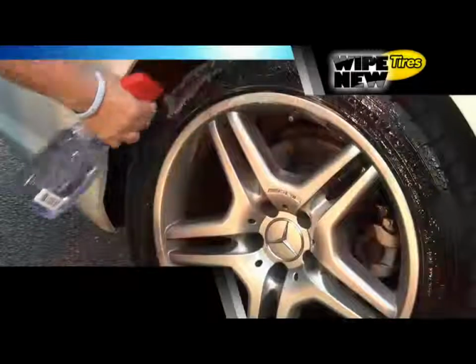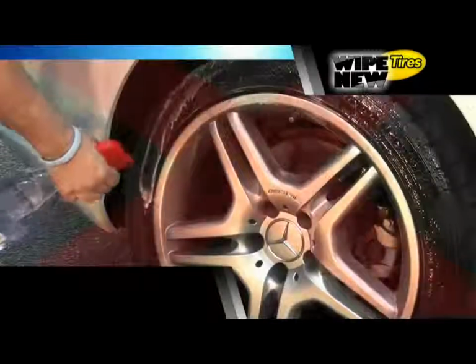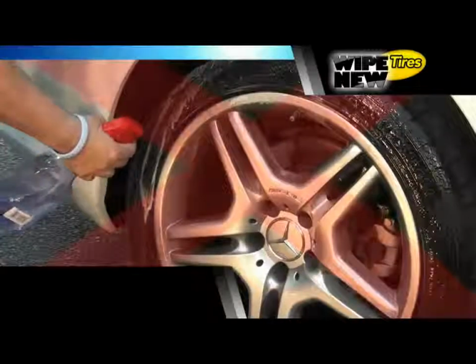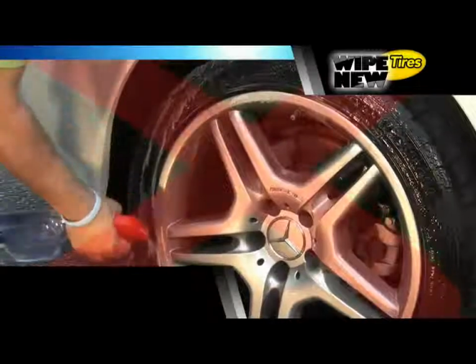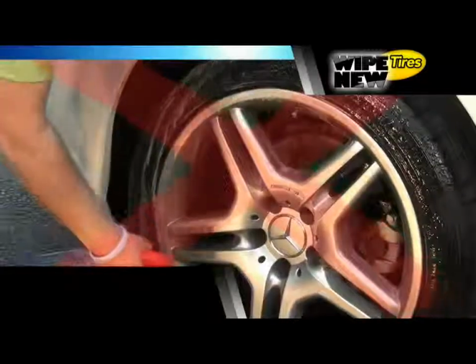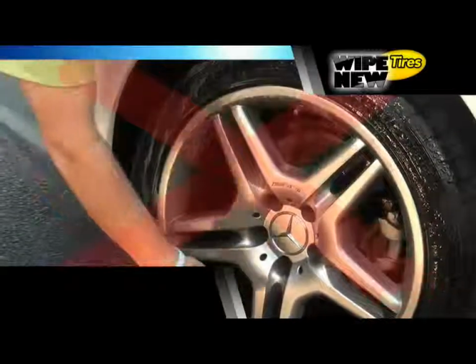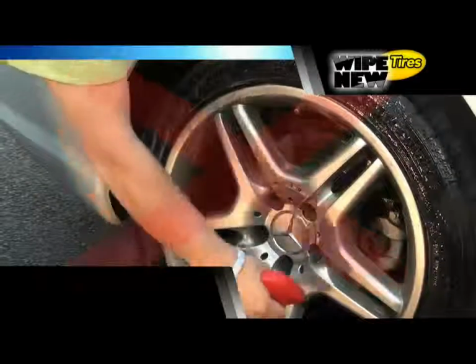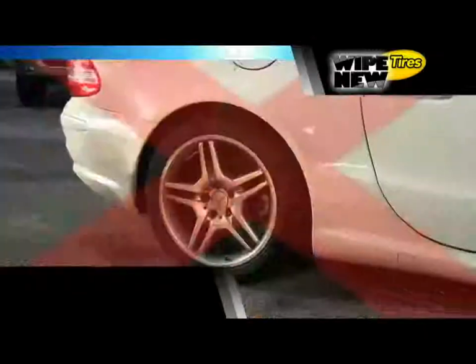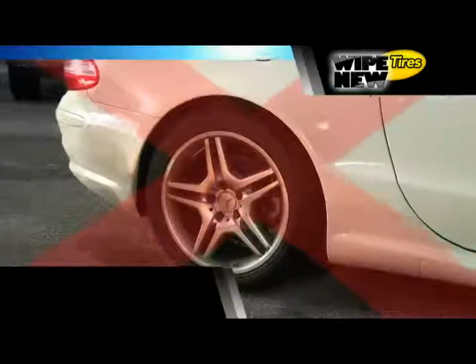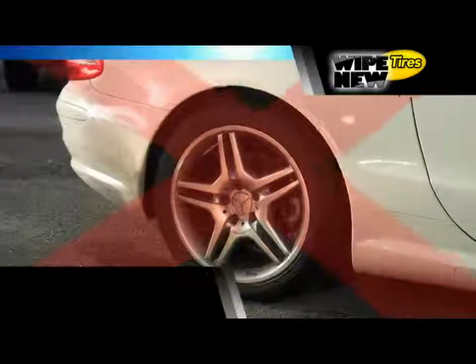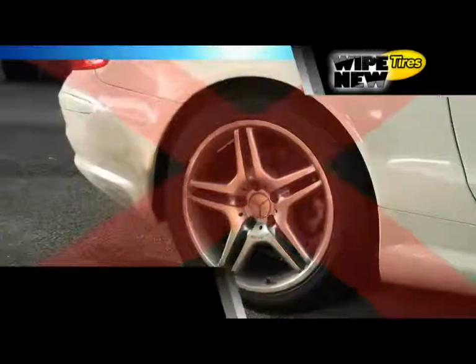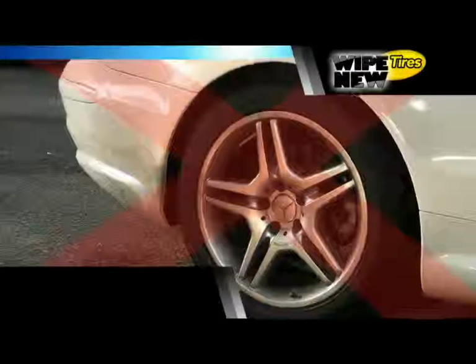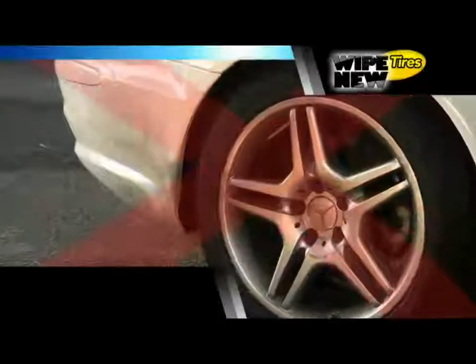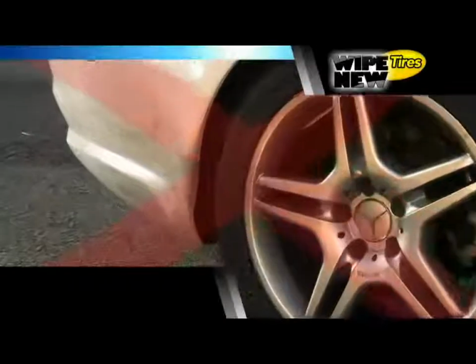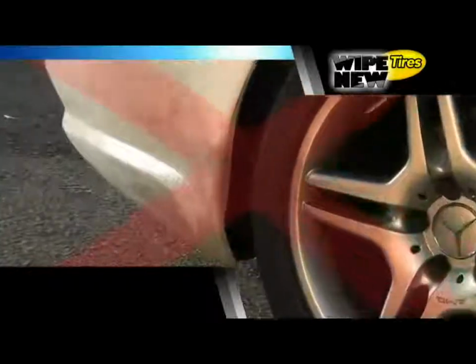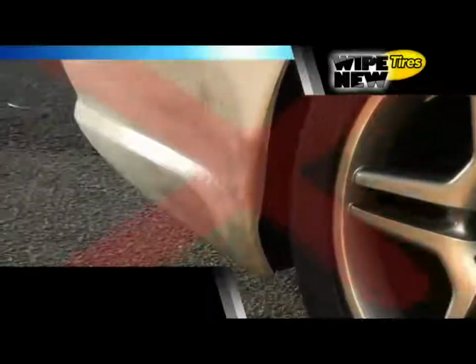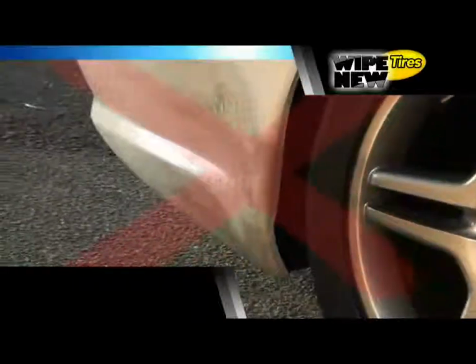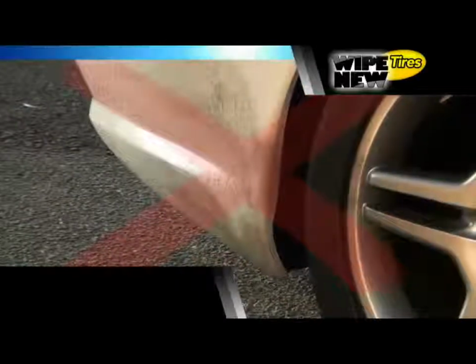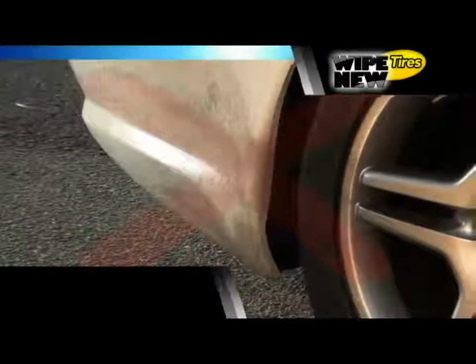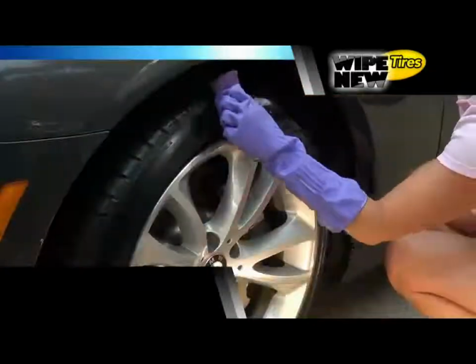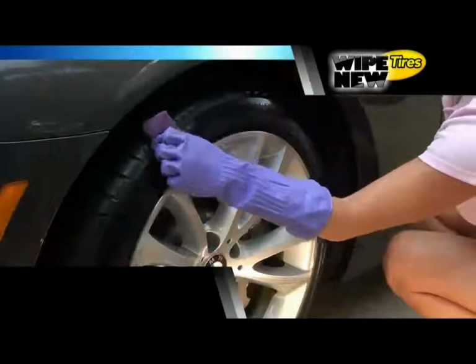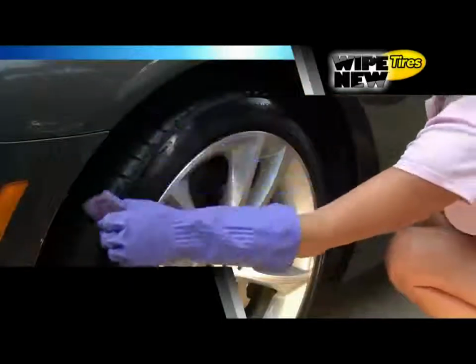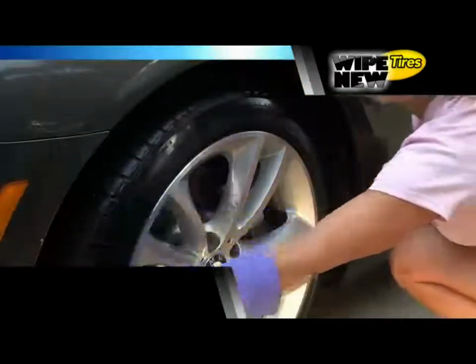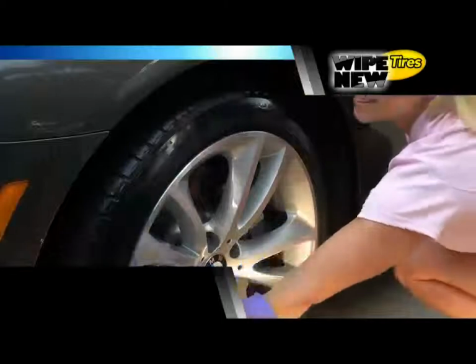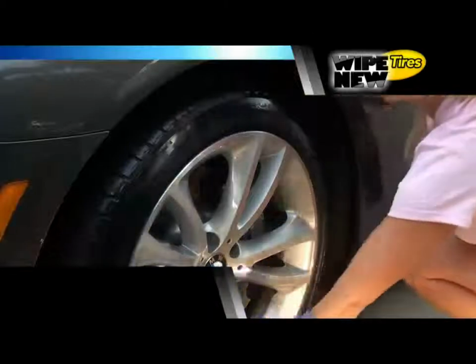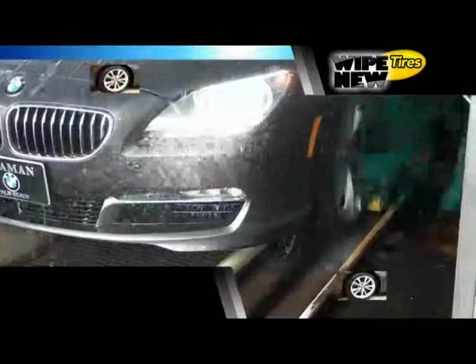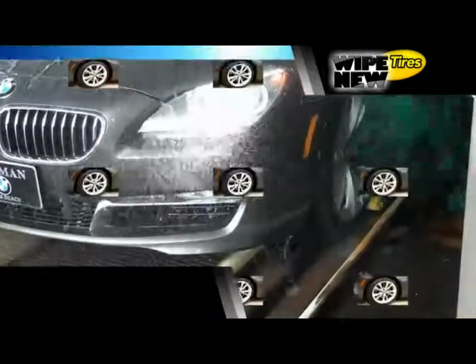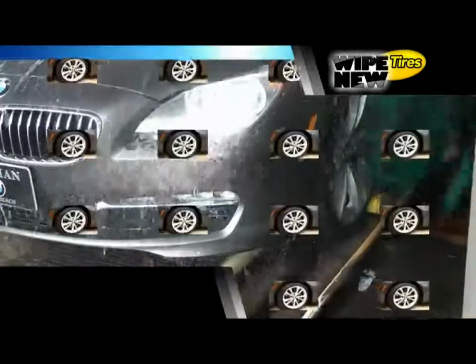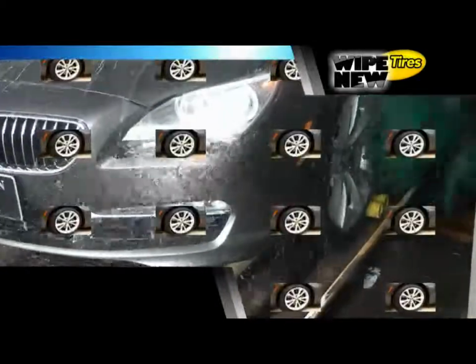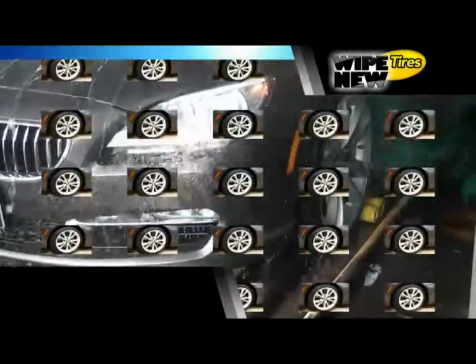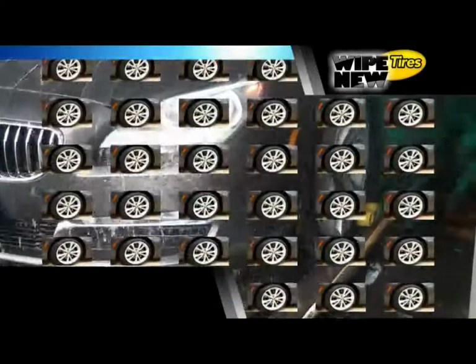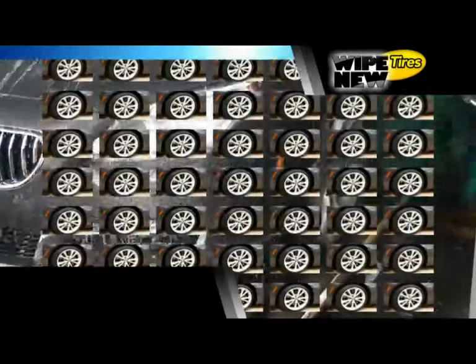Ordinary tire products need to be applied every car wash, and they cause overspray and sling — not the best thing for your paint. What a waste of time and money. Just apply Wipe New Tire Shine once, saving you extra work and well over $100 at the car wash.